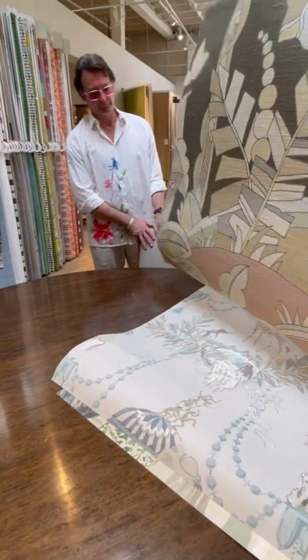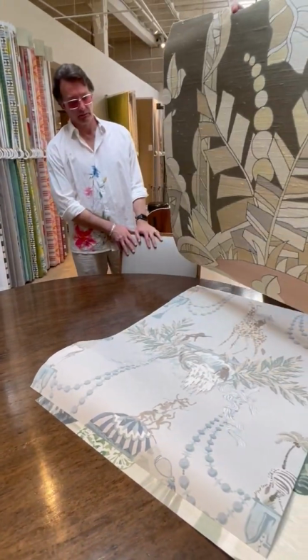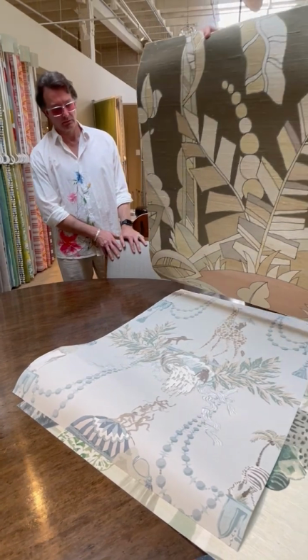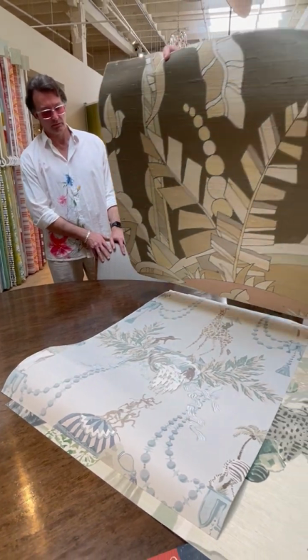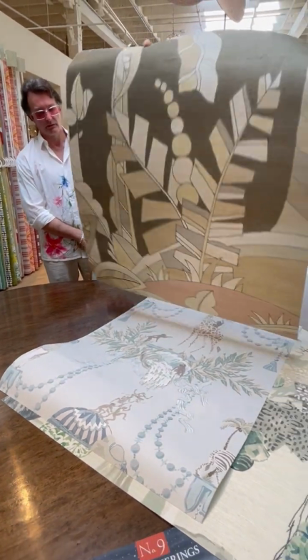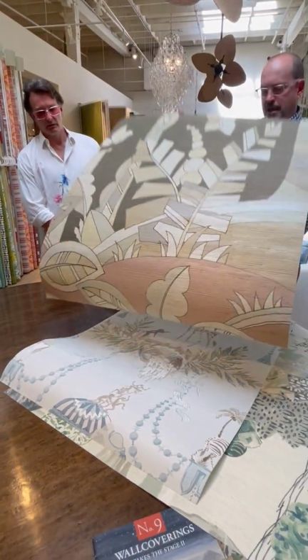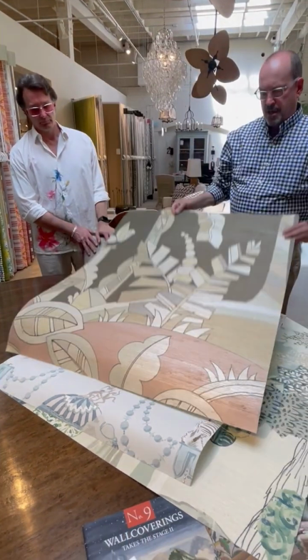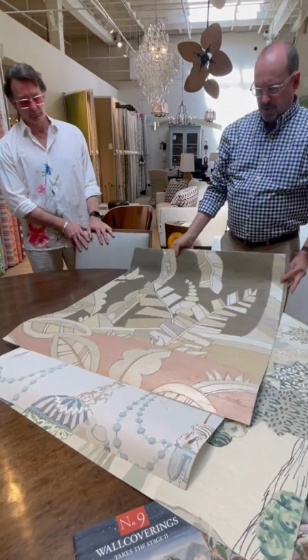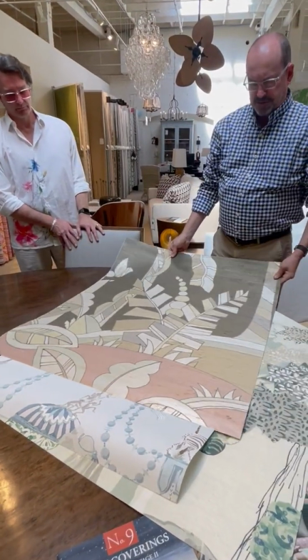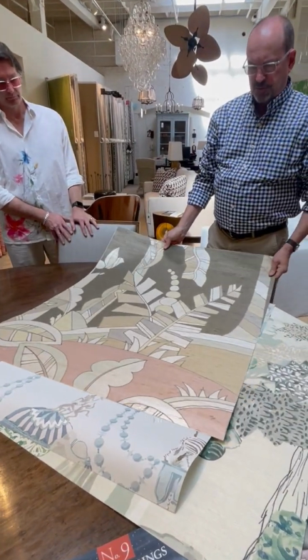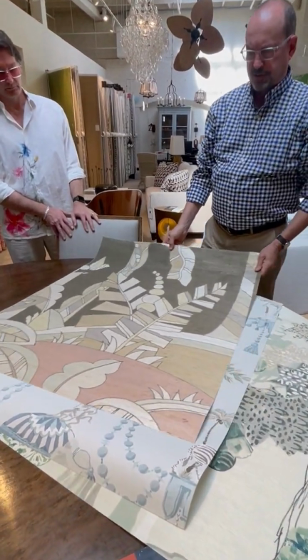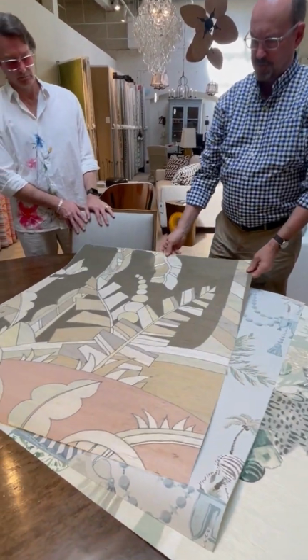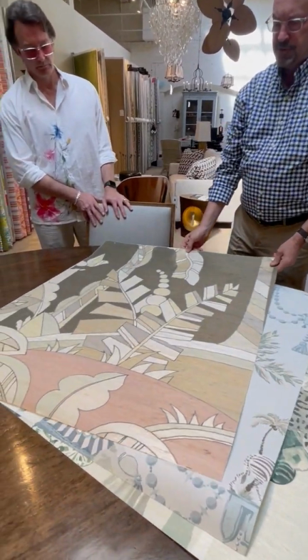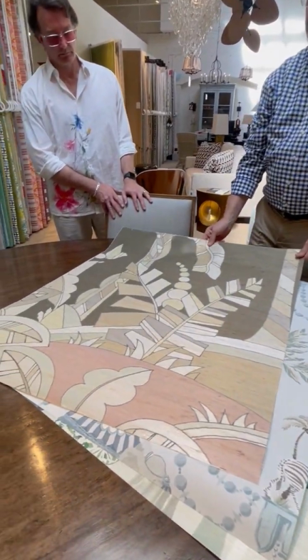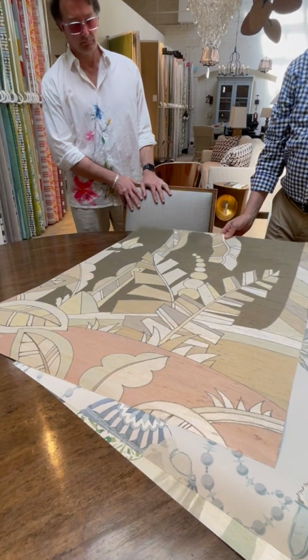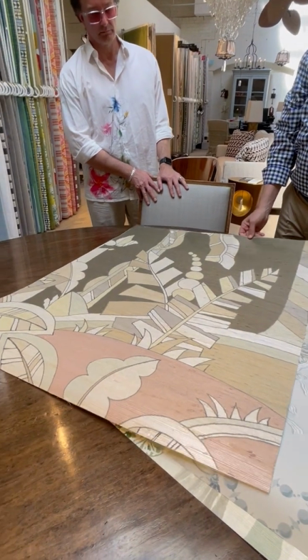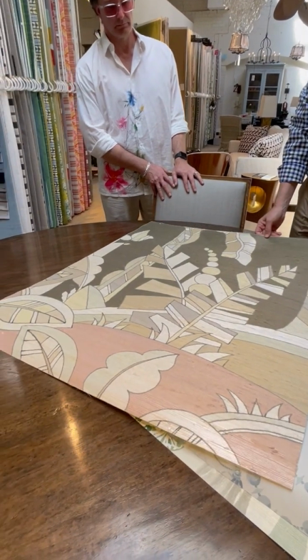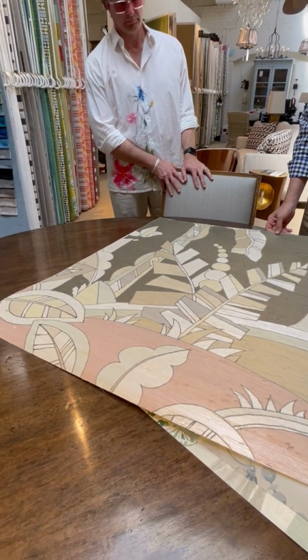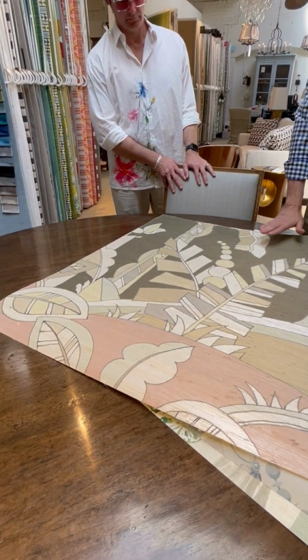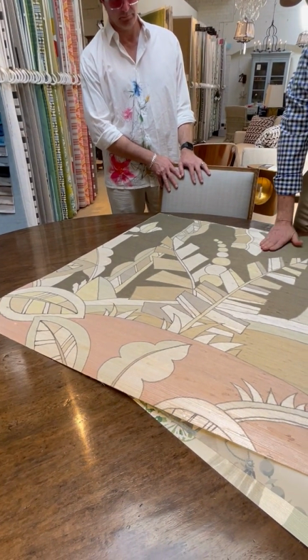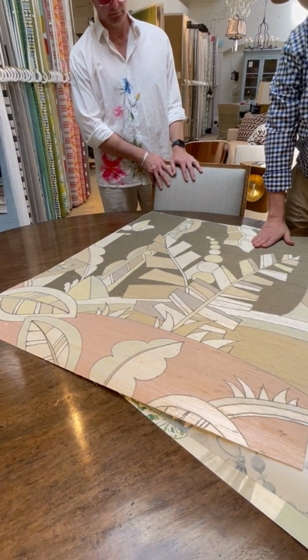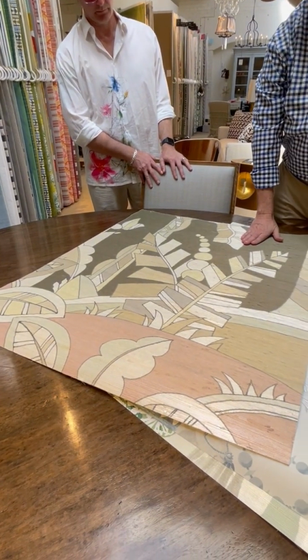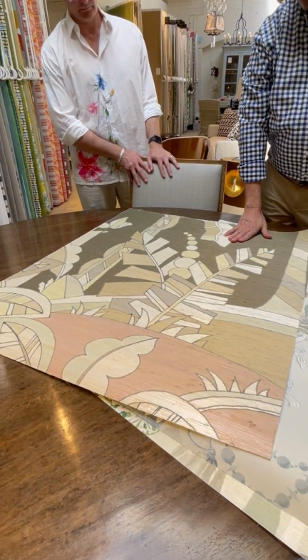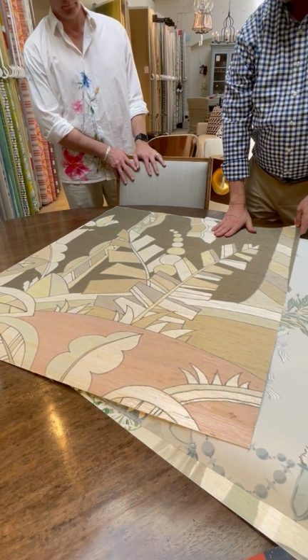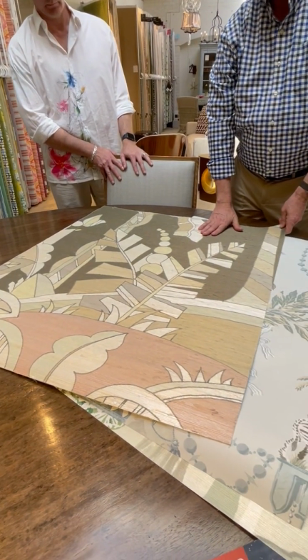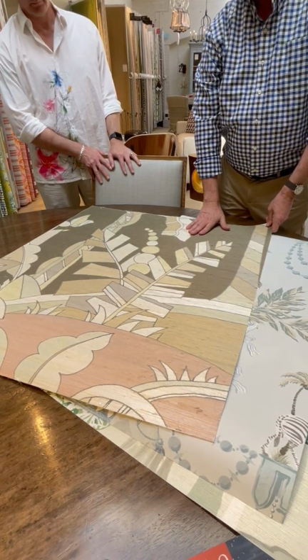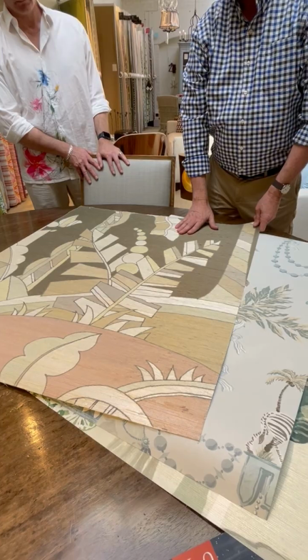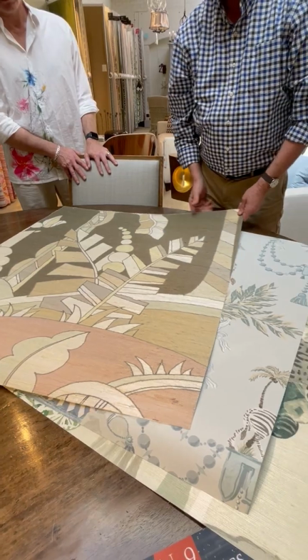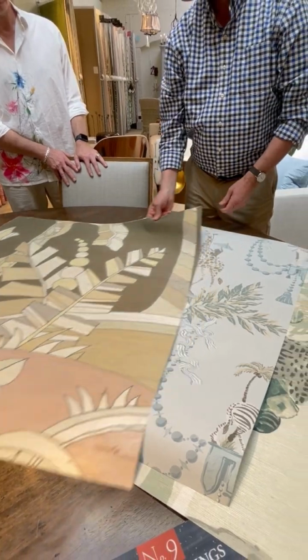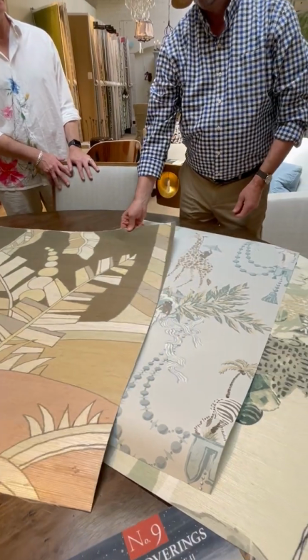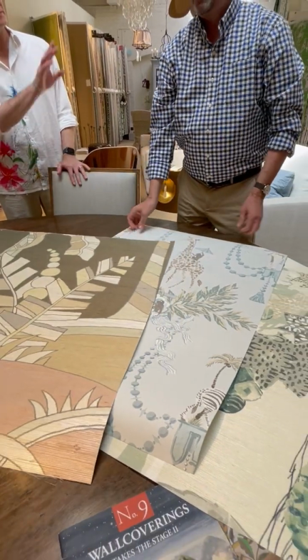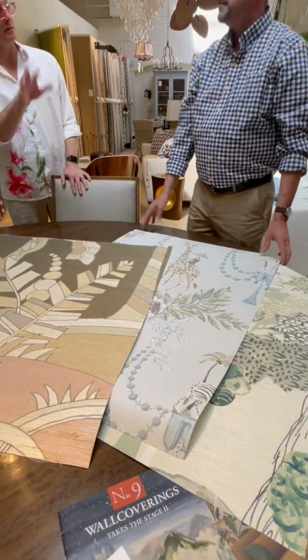This is Palmaire. Palmaire is a two-color, two-panel mural system, and it comes on printed grass cloth or as a vinyl.